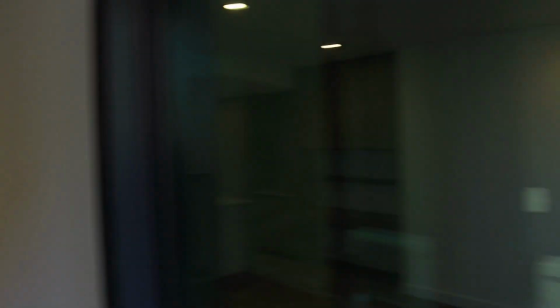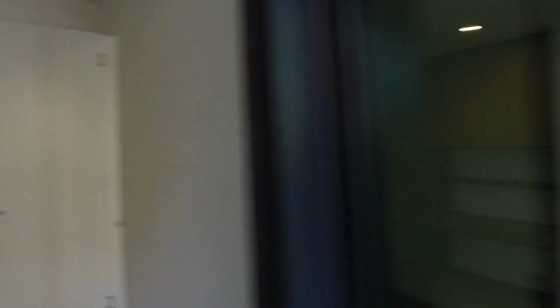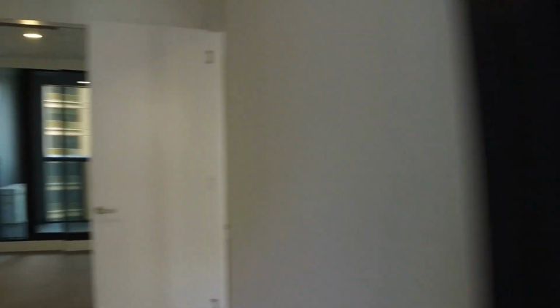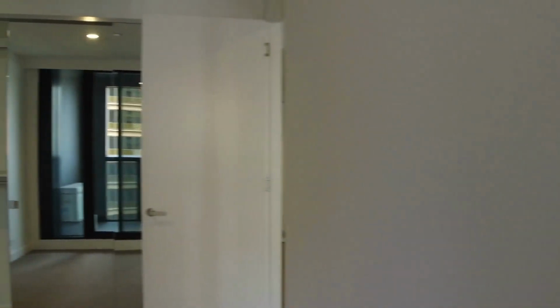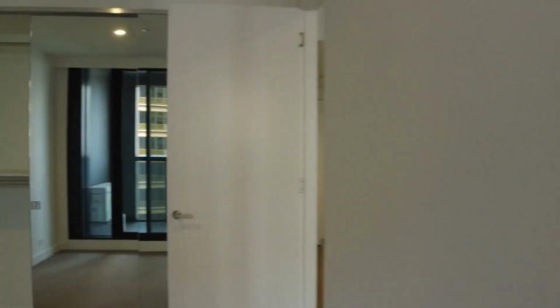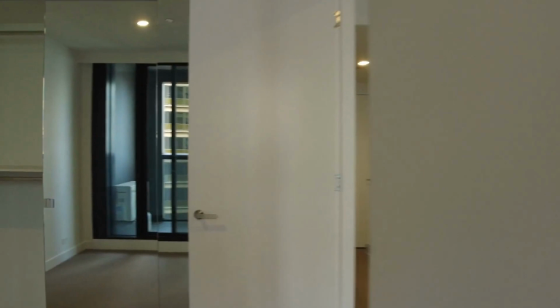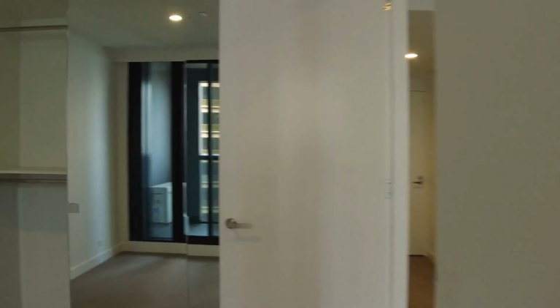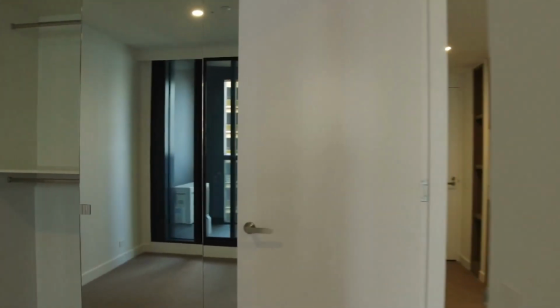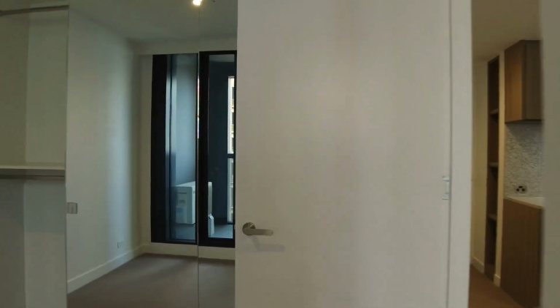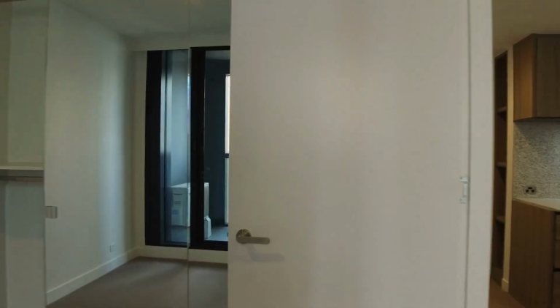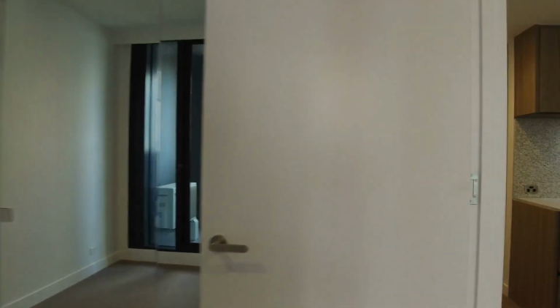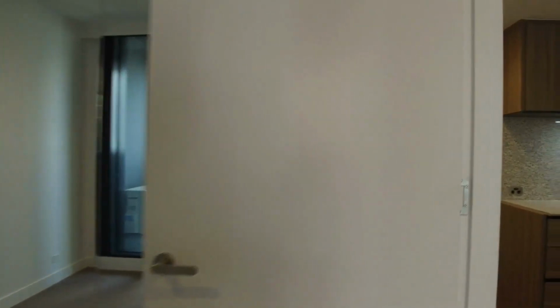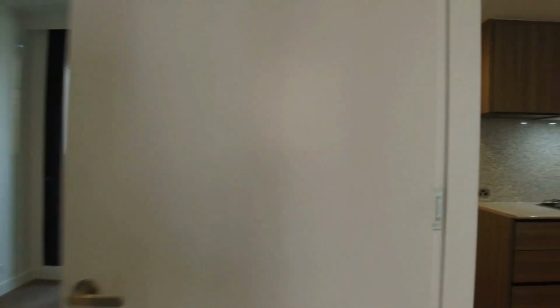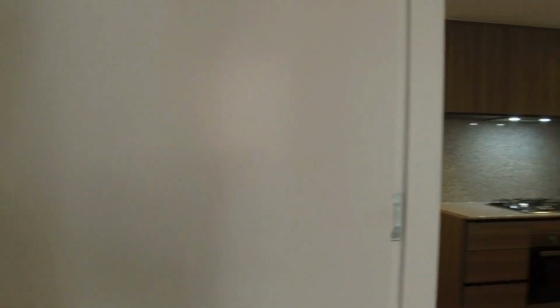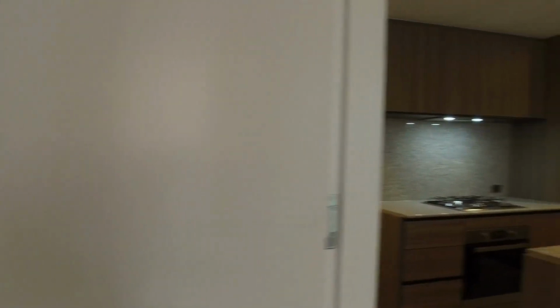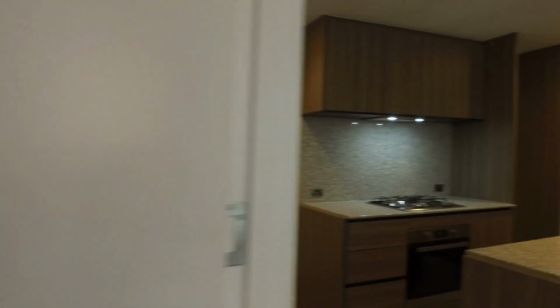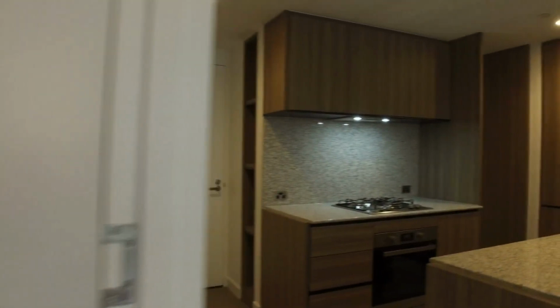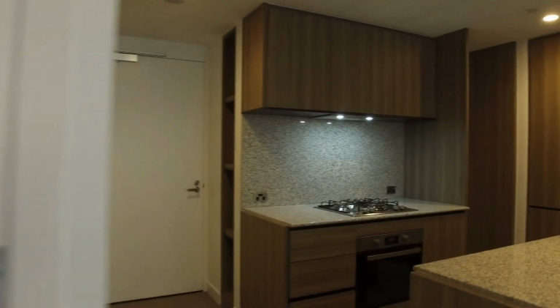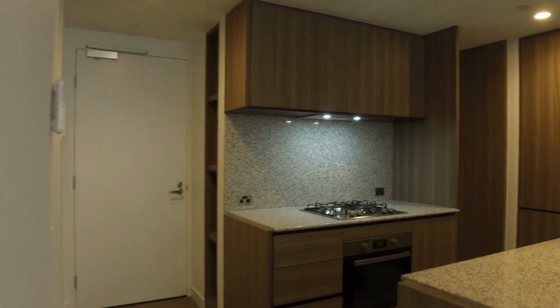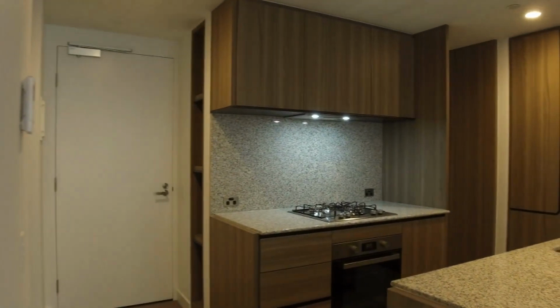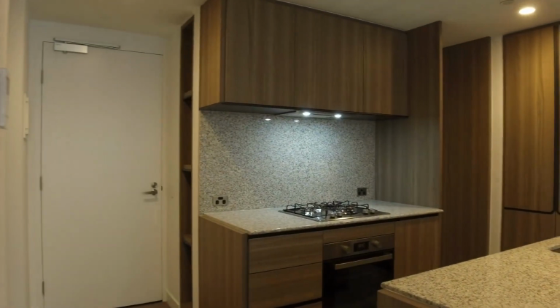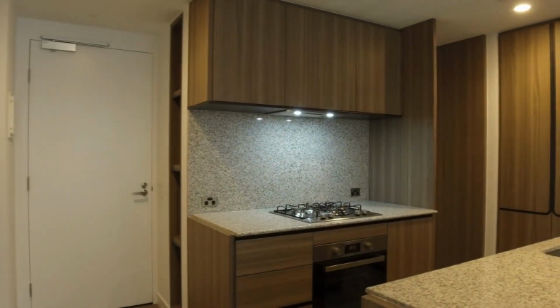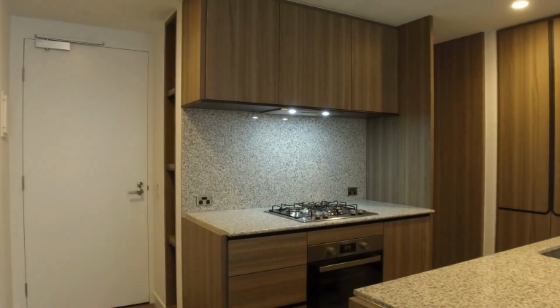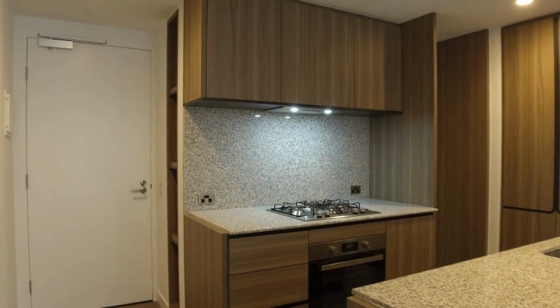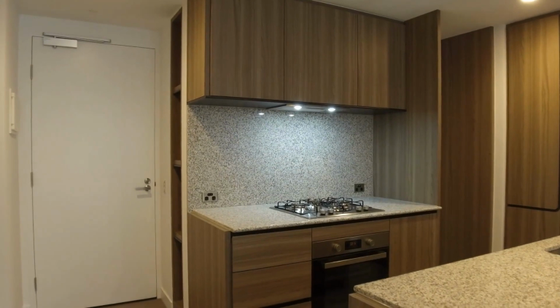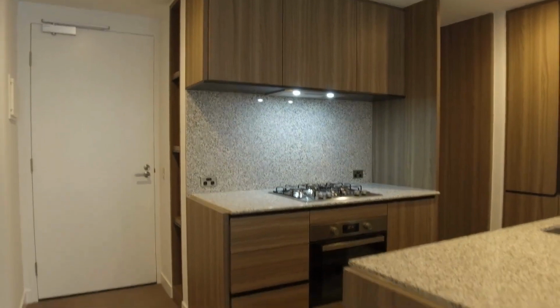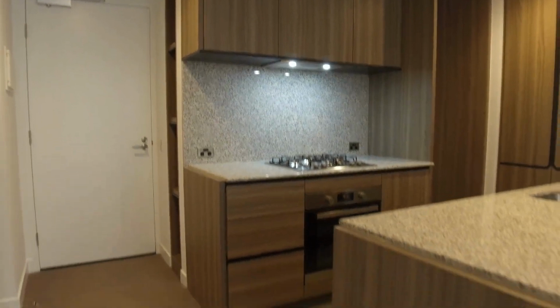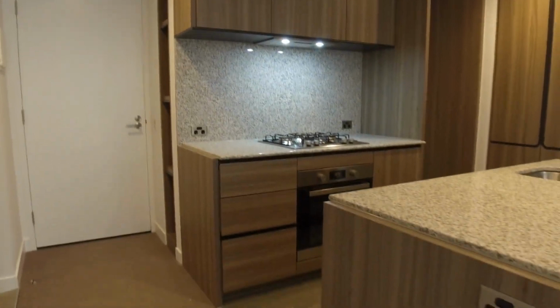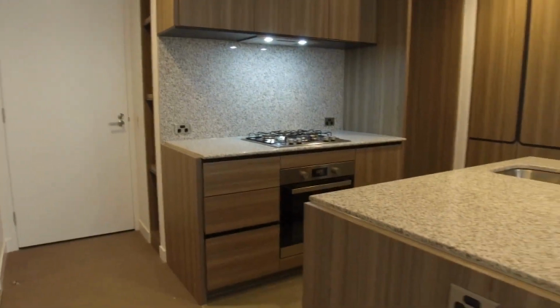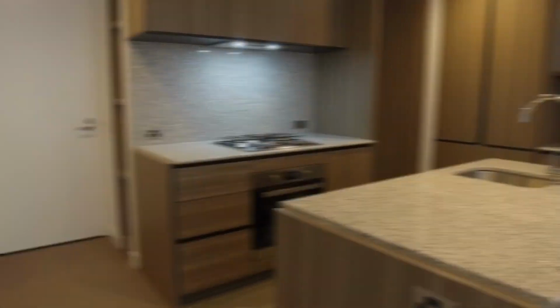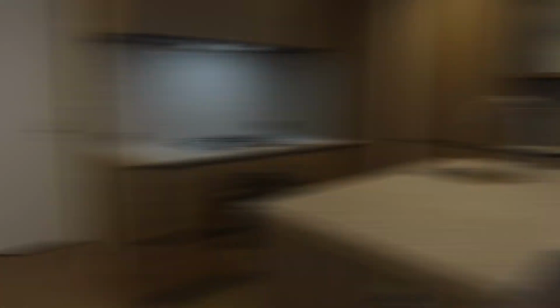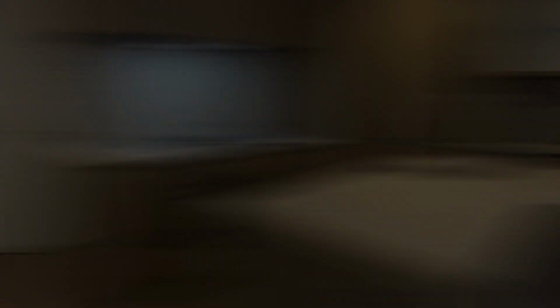That's the end of the marketing video for this apartment. If you're interested to view this property, please click 'Book an Inspection' to arrange a private inspection with us. Thank you.